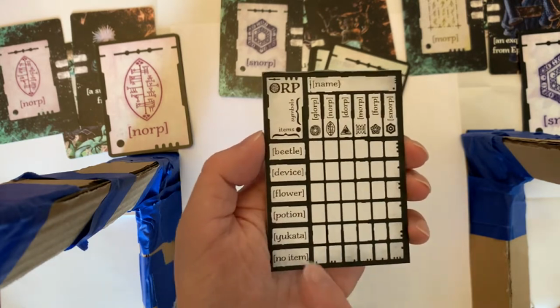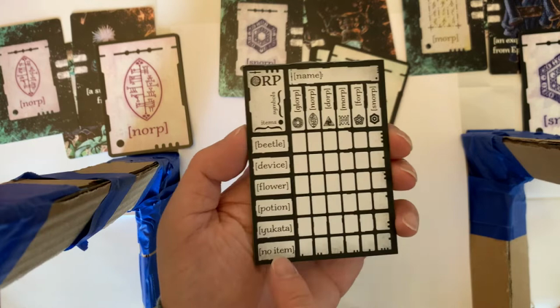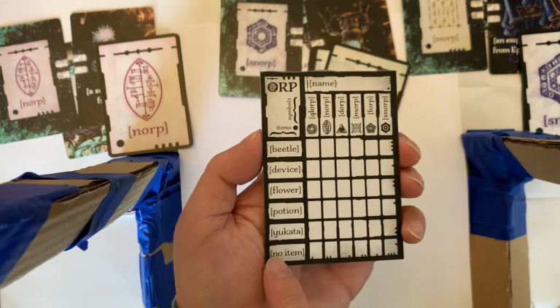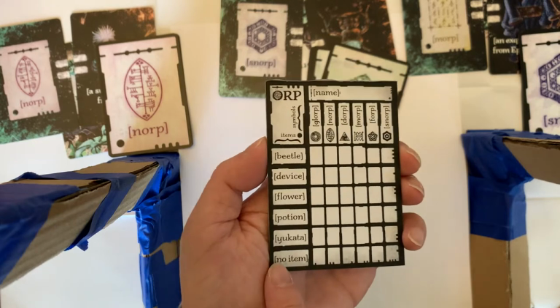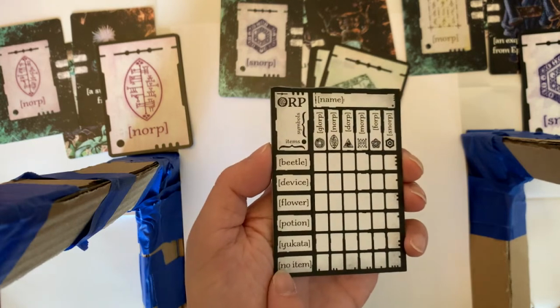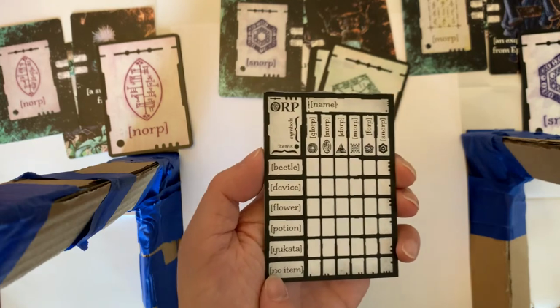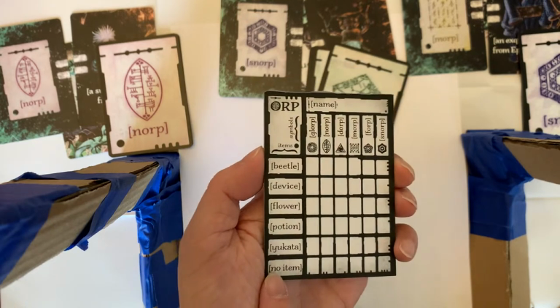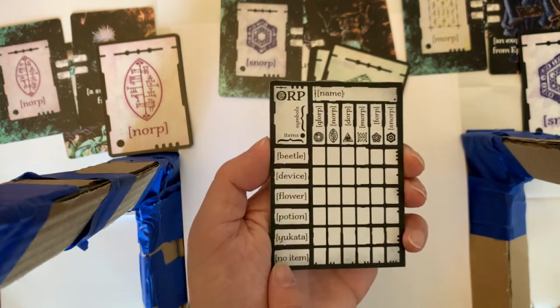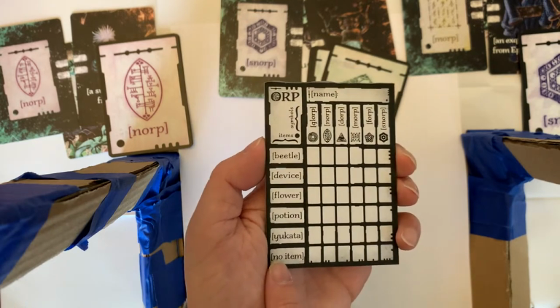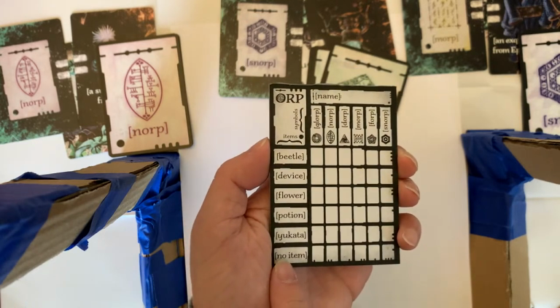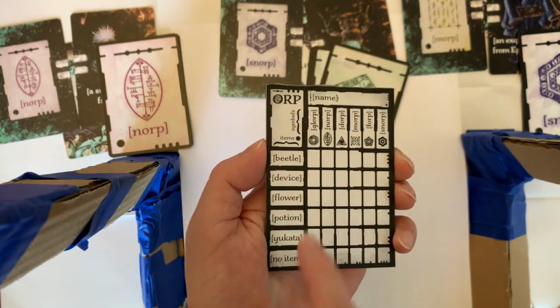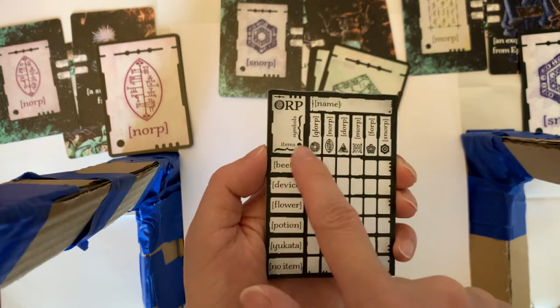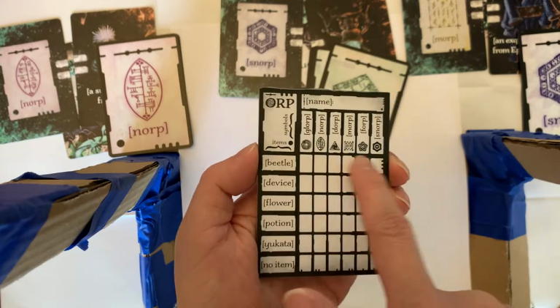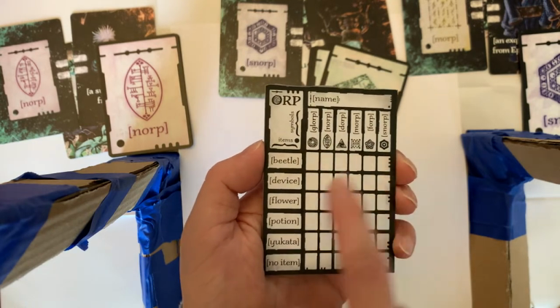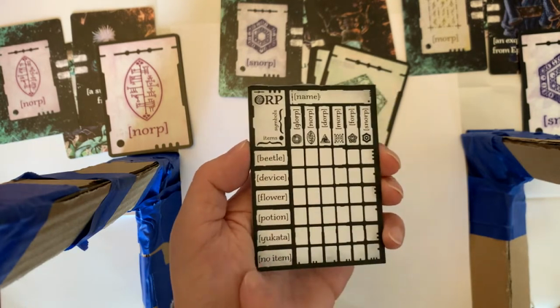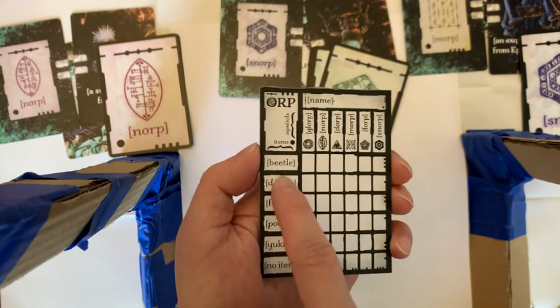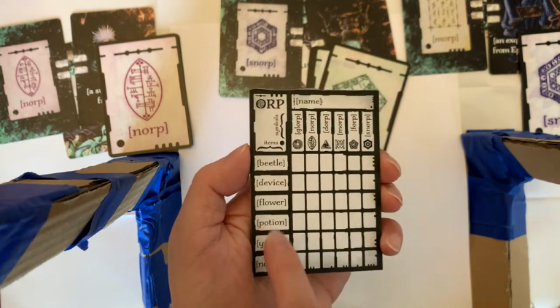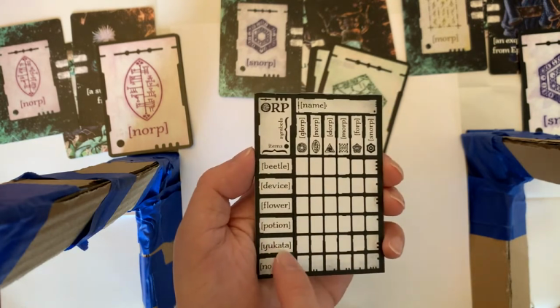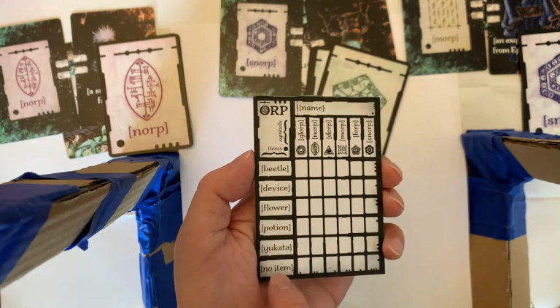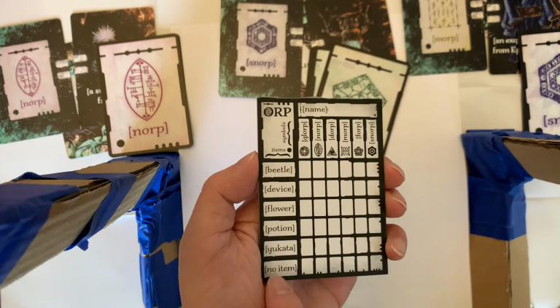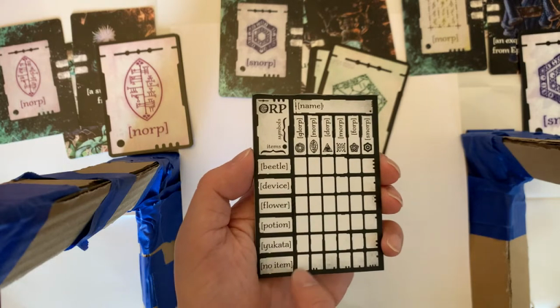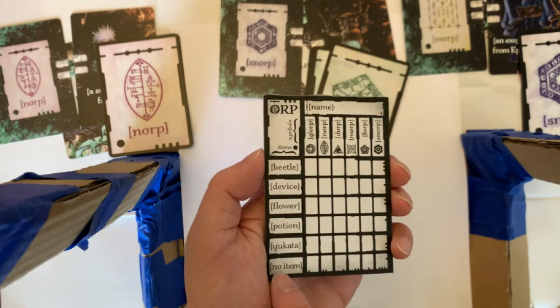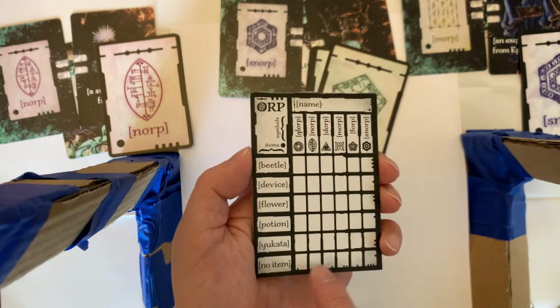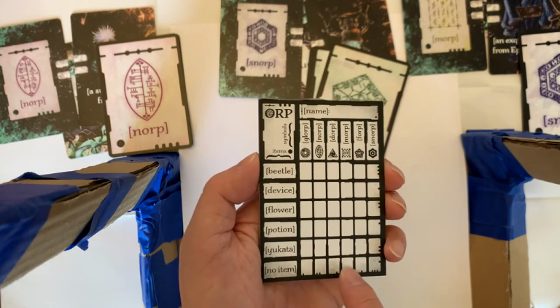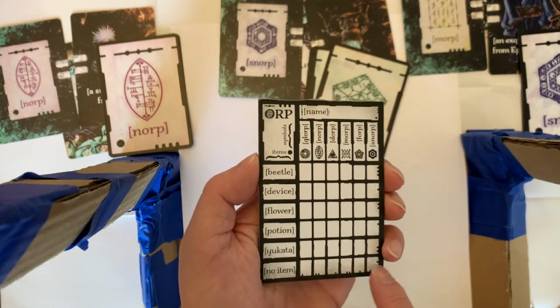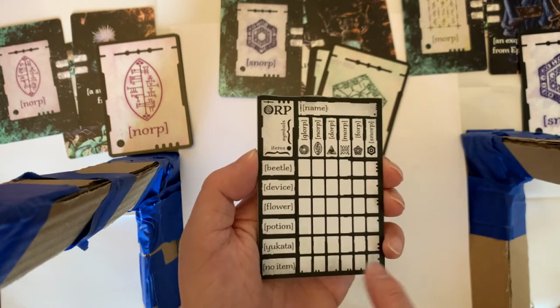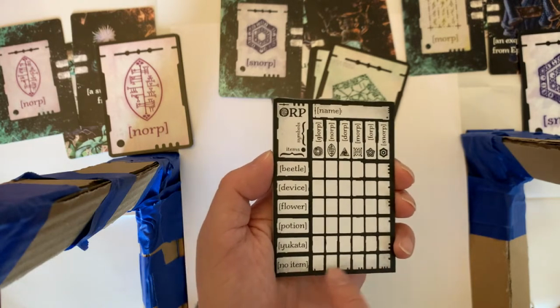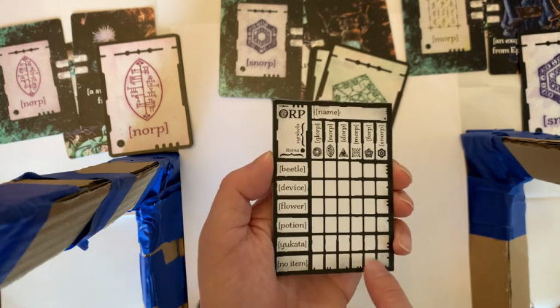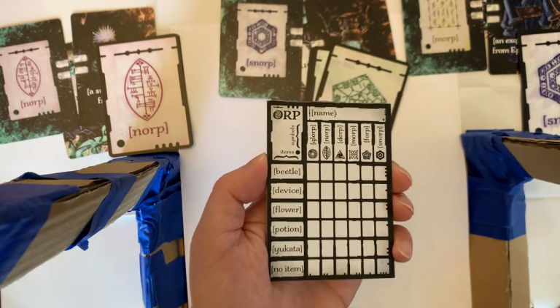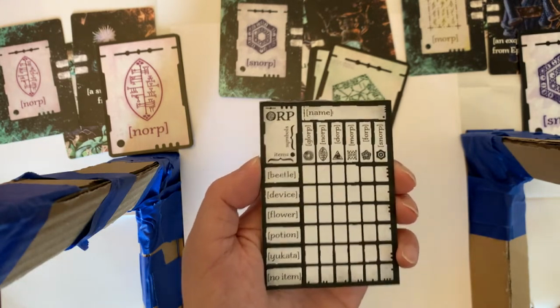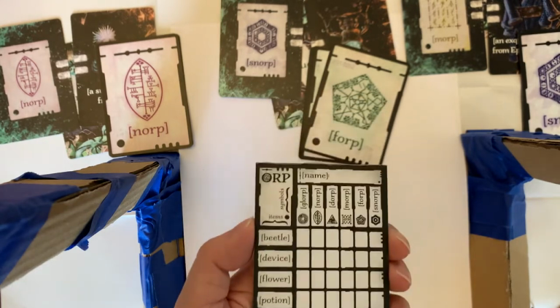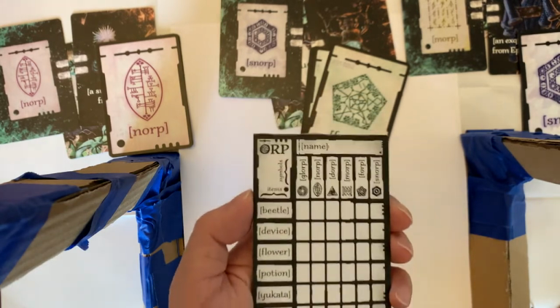There are six symbols but only five items, so the sixth symbol corresponds to nothing — it doesn't pair with any item.